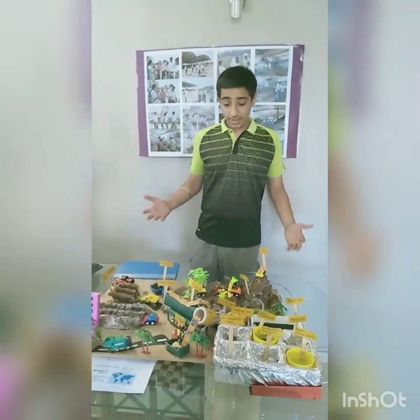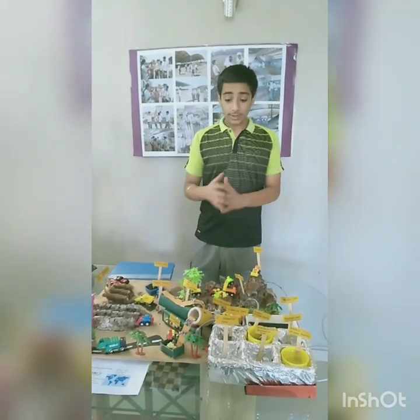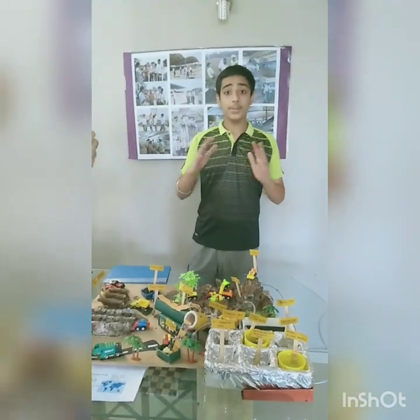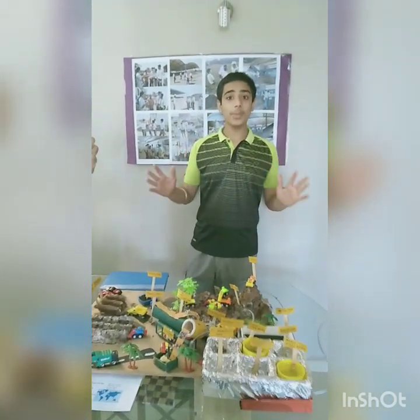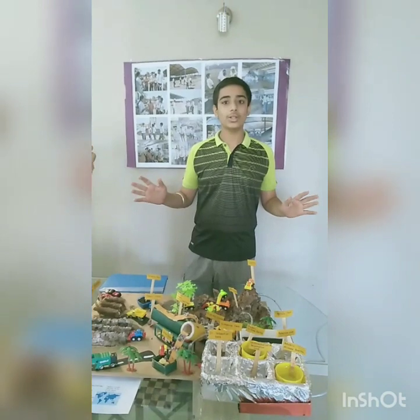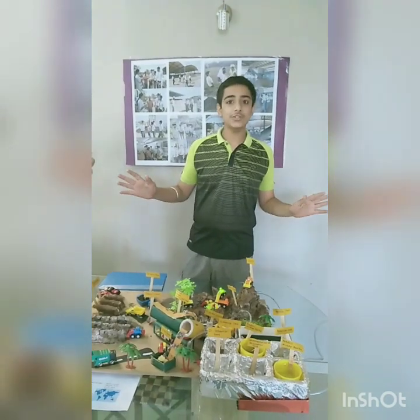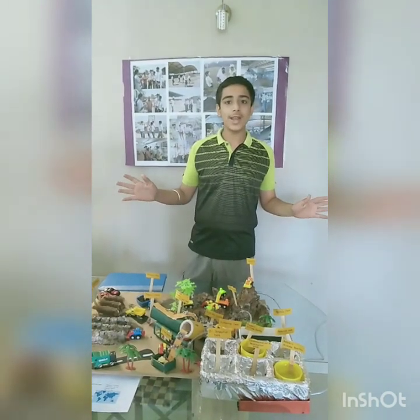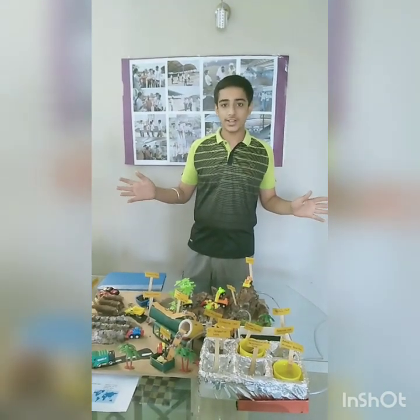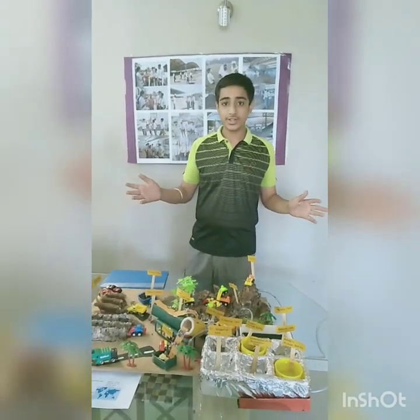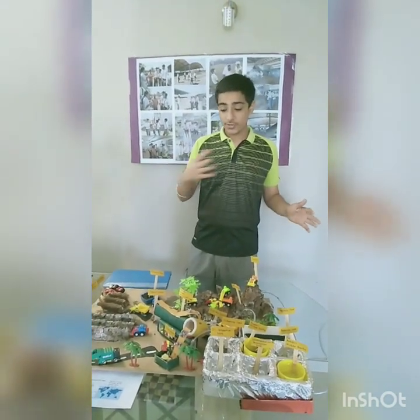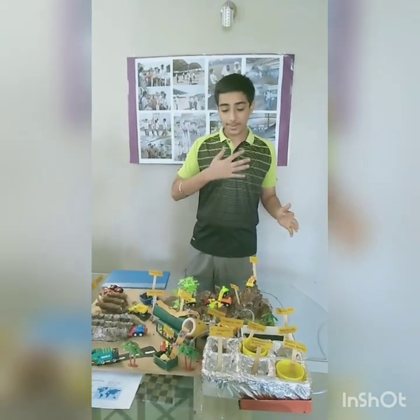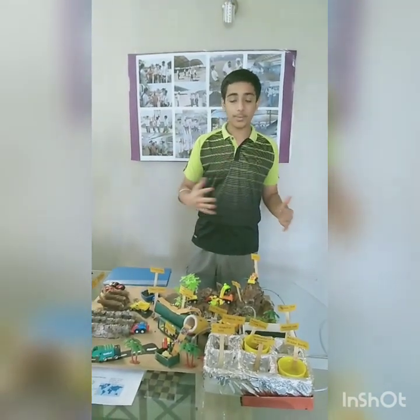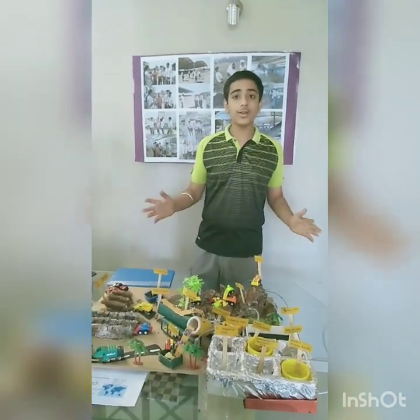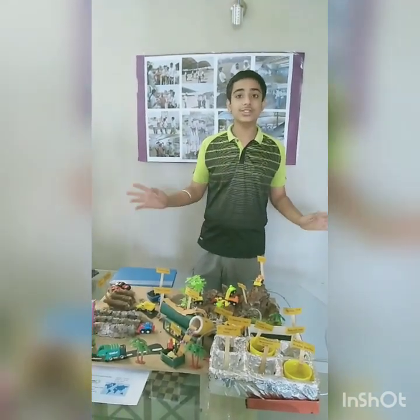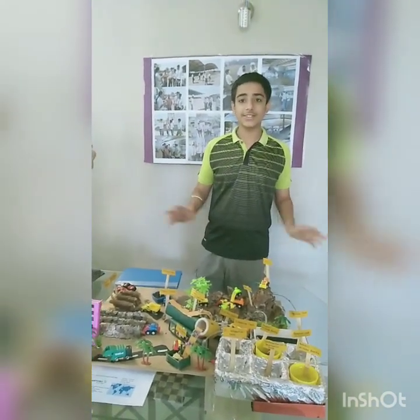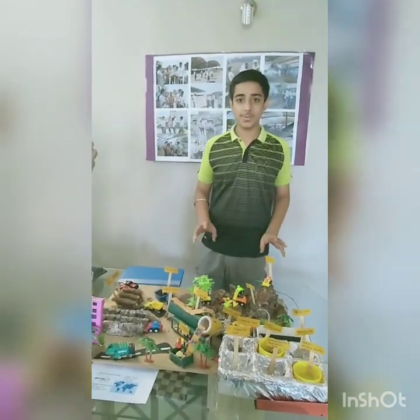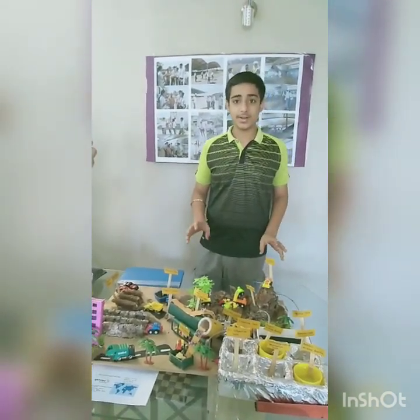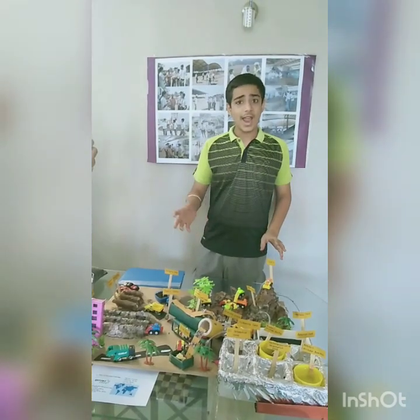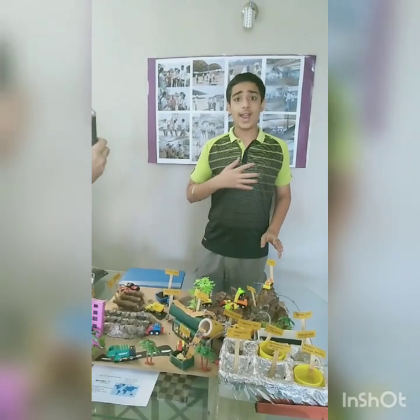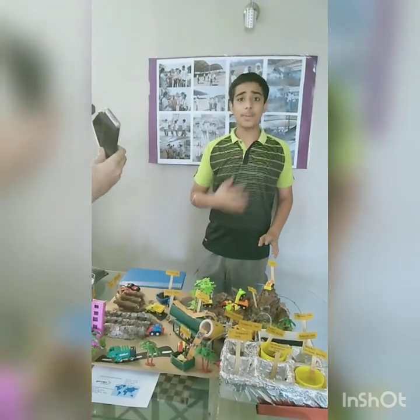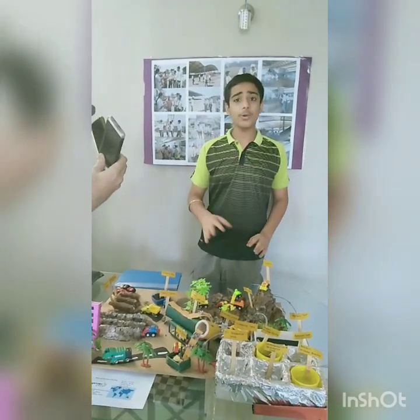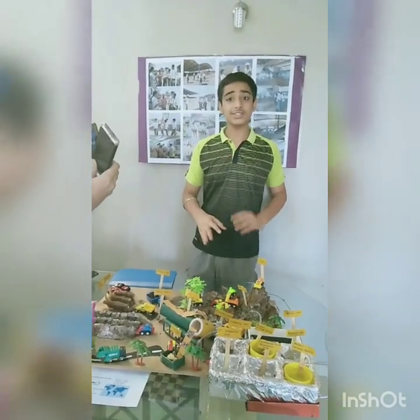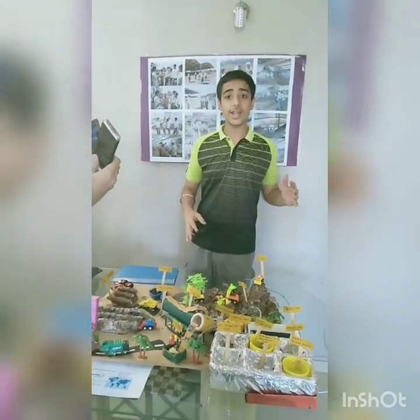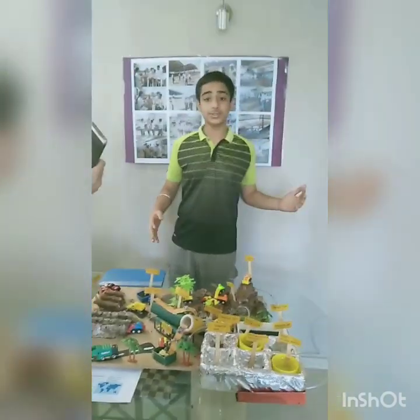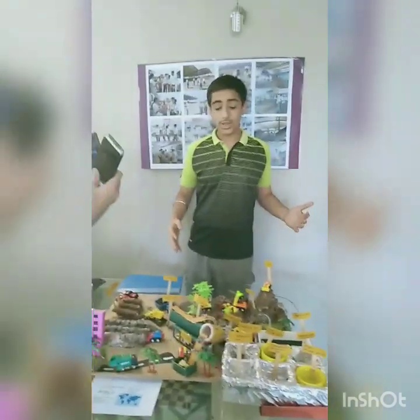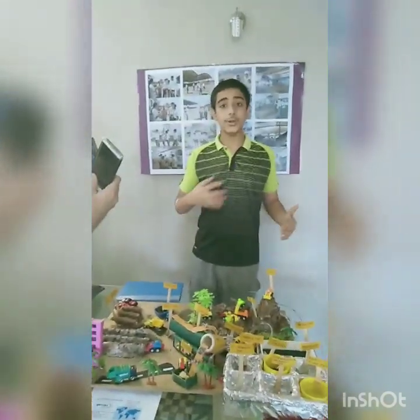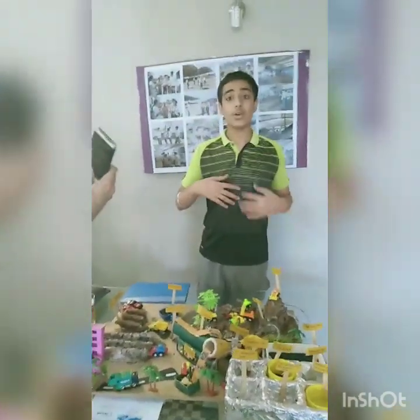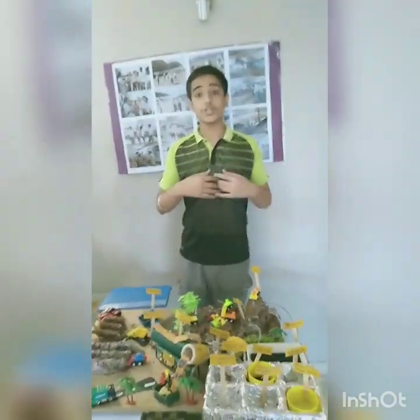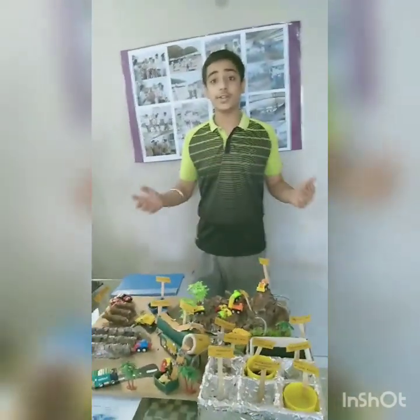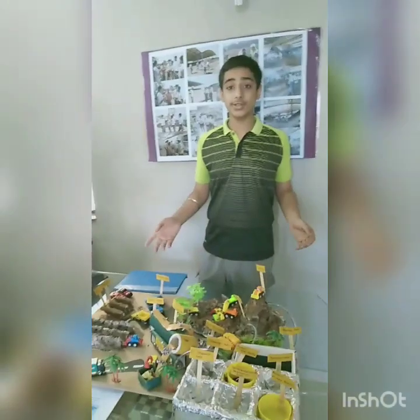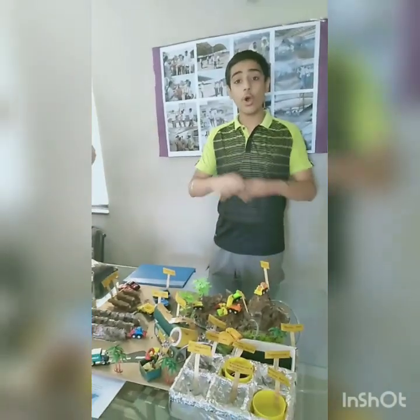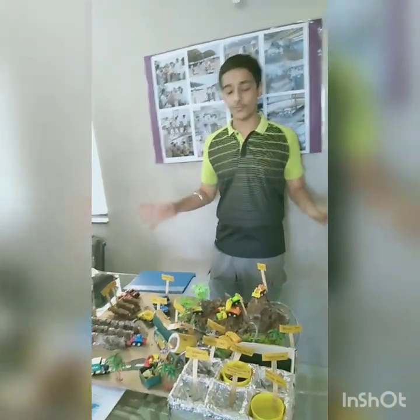Hello, the main topic was Science for Humanity, under which we had made a model on science in waste management. I had performed on this yesterday at my school and today I wanted to share it with all of you.